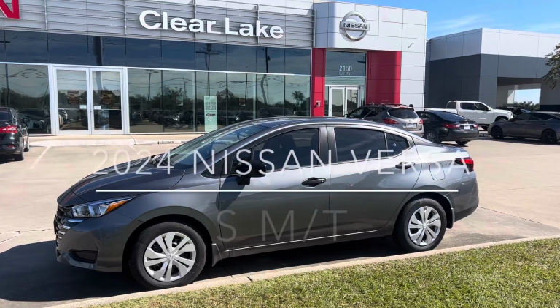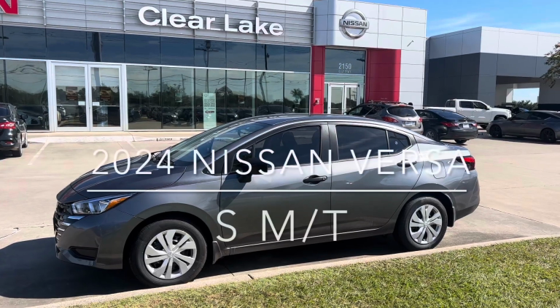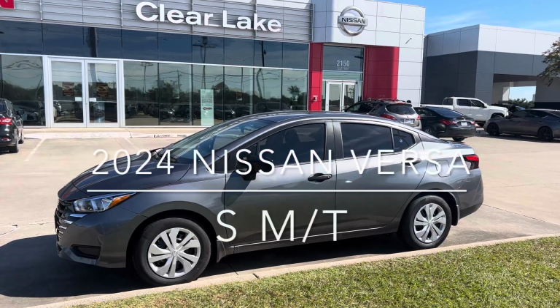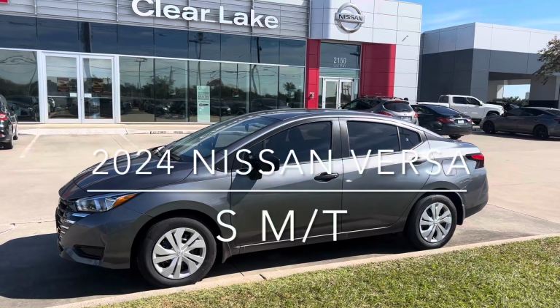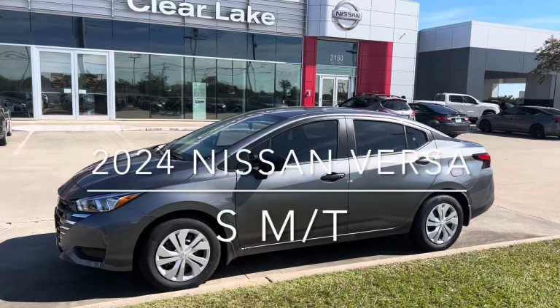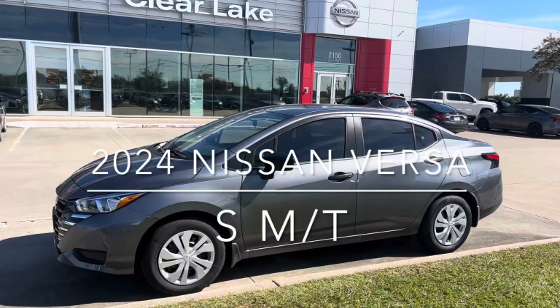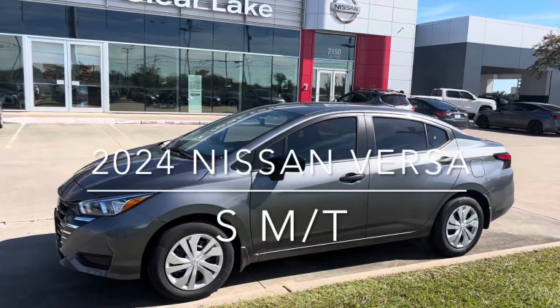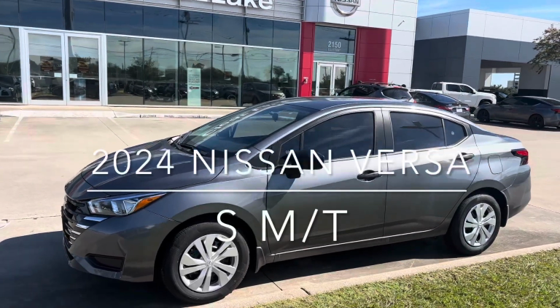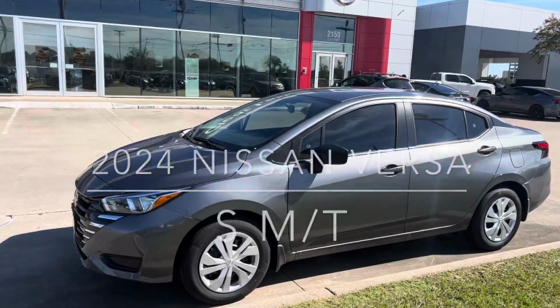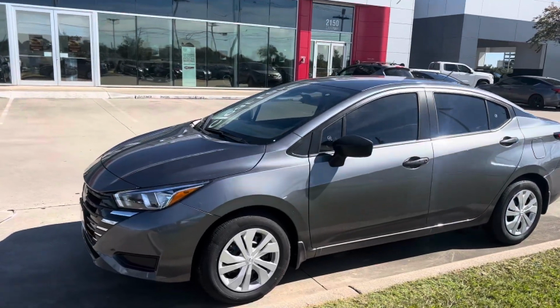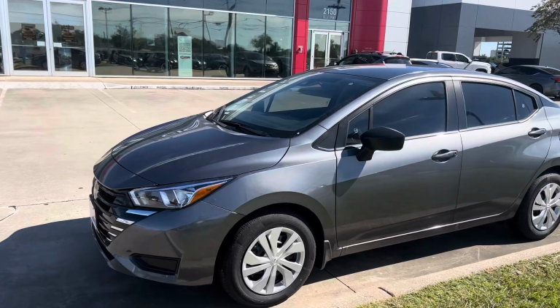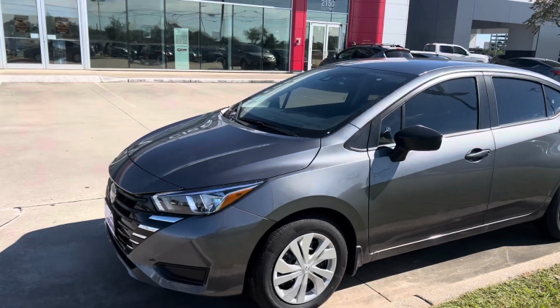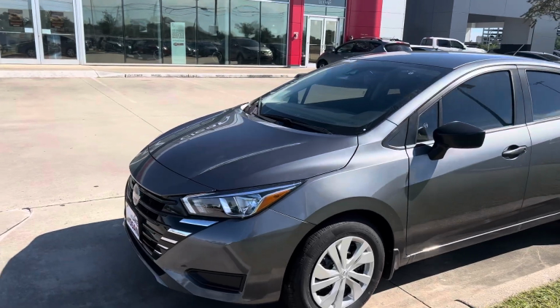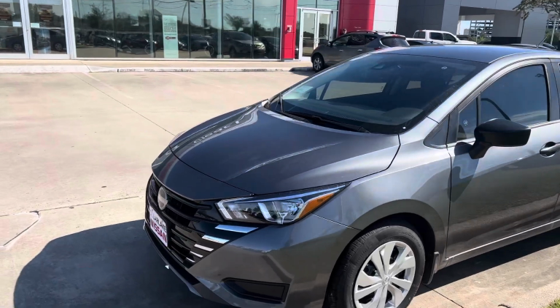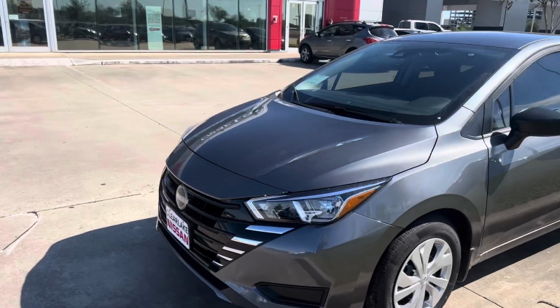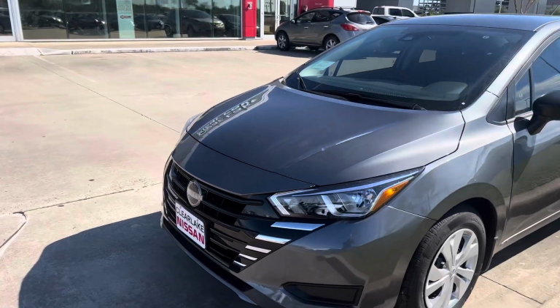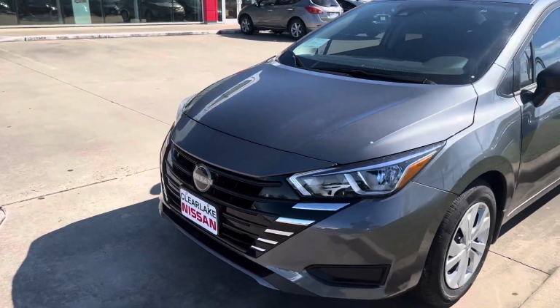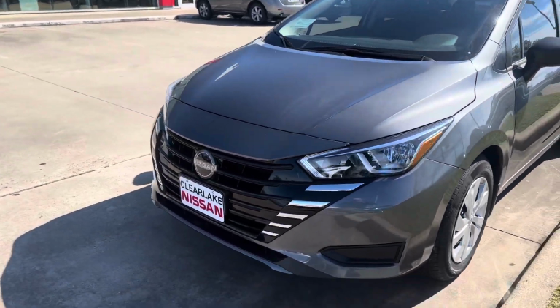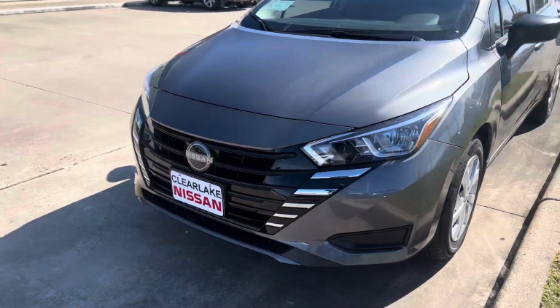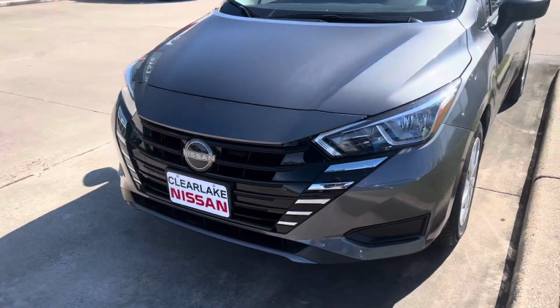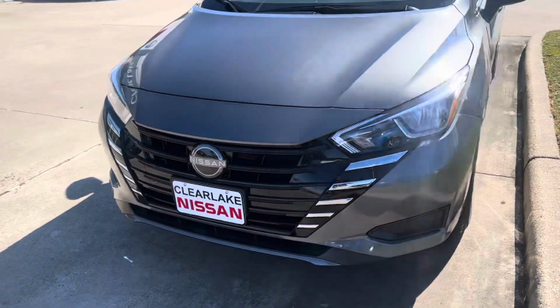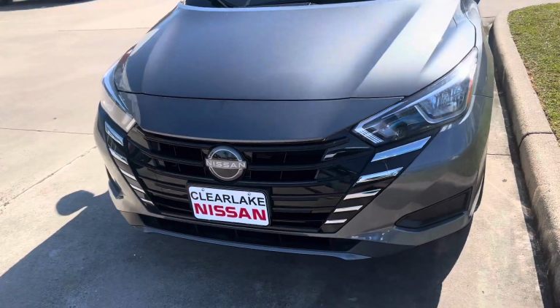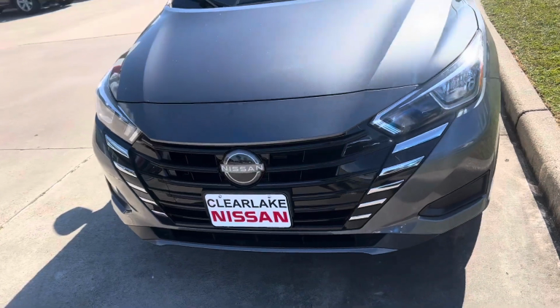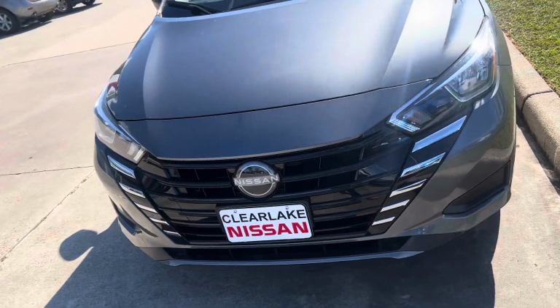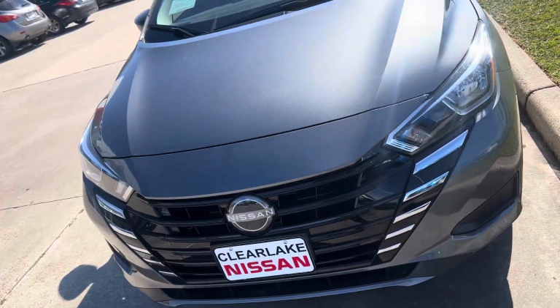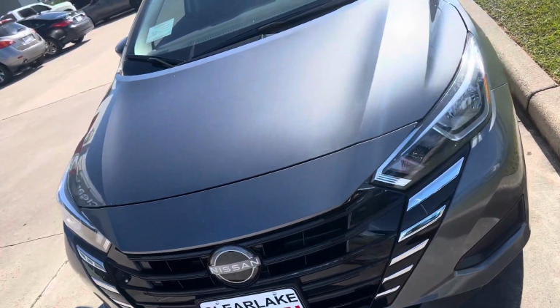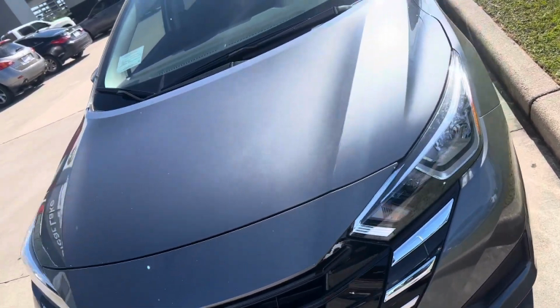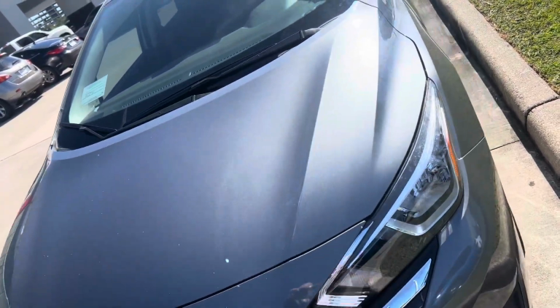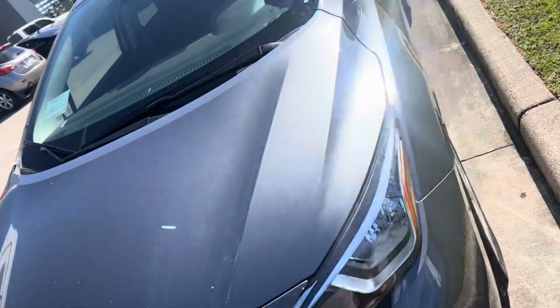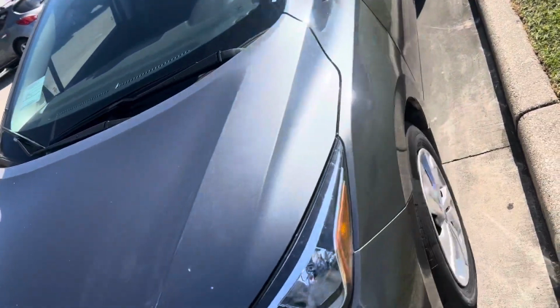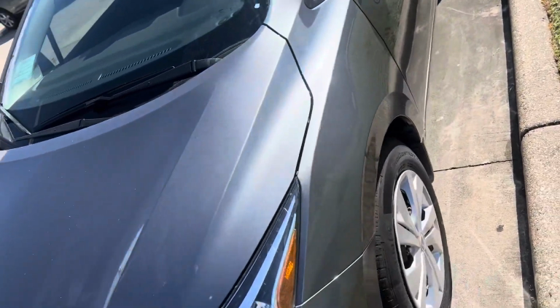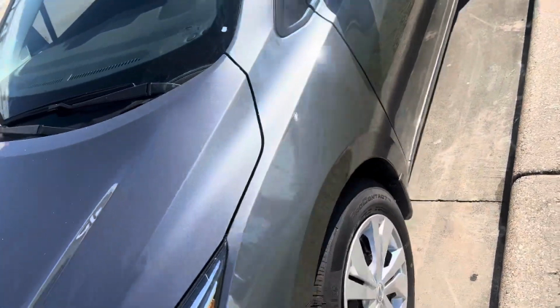Greetings, Cody from Clear Lake Nissan here. I'd like to introduce to you the 2024 Nissan Versa S with manual transmission. Underneath the hood we have a 1.6 liter dual overhead cam 16 valve four-cylinder engine.